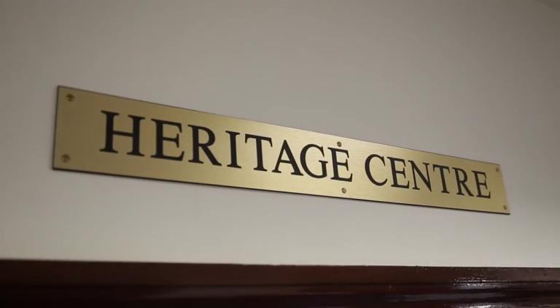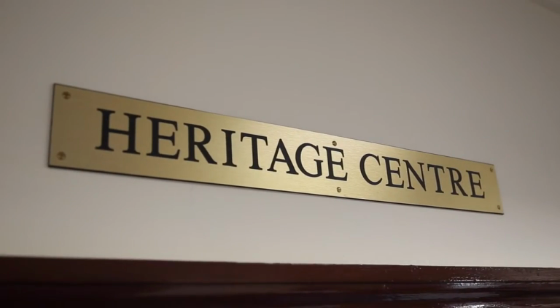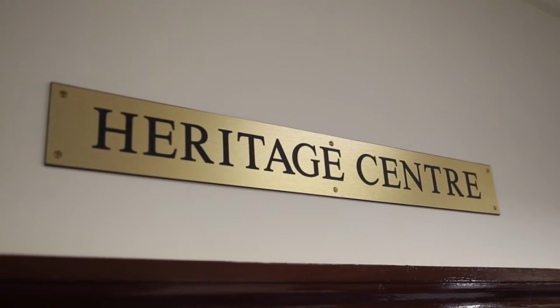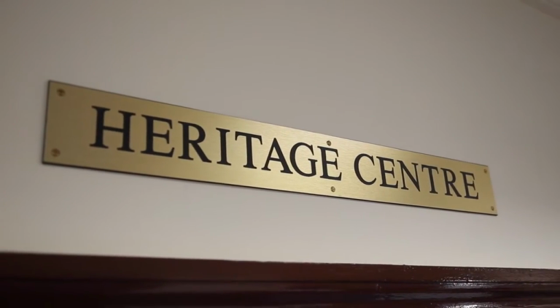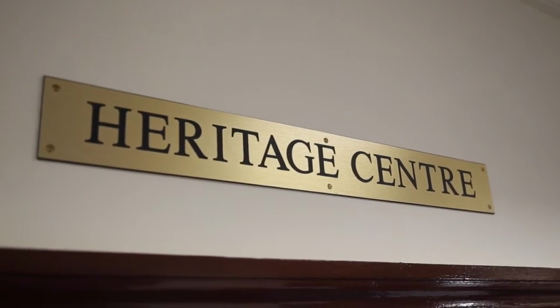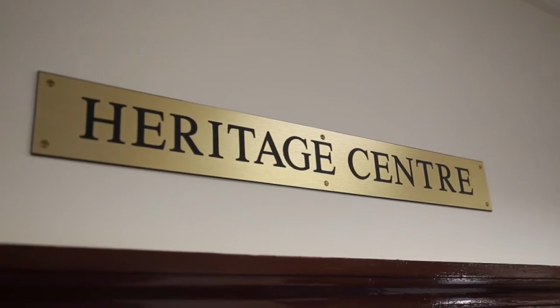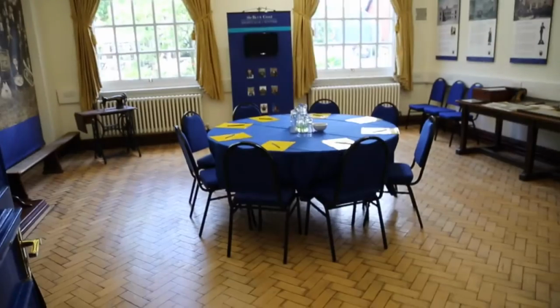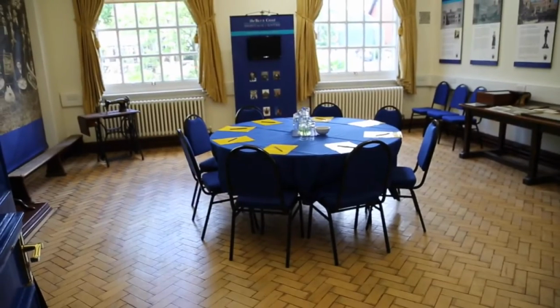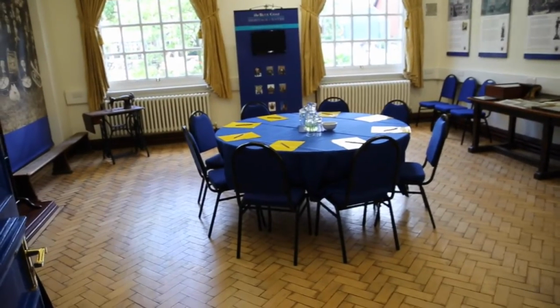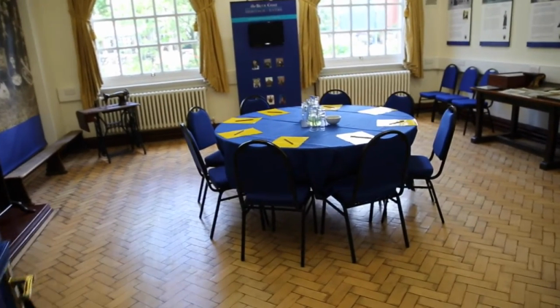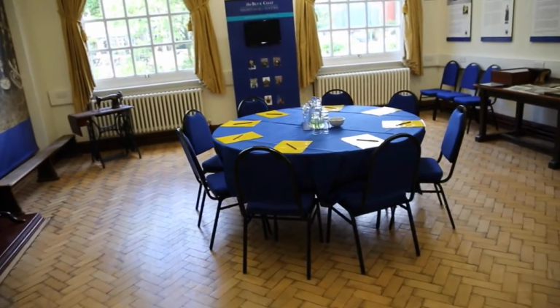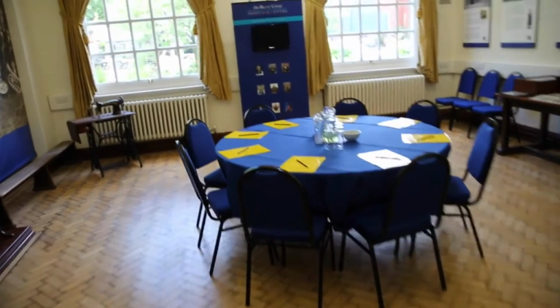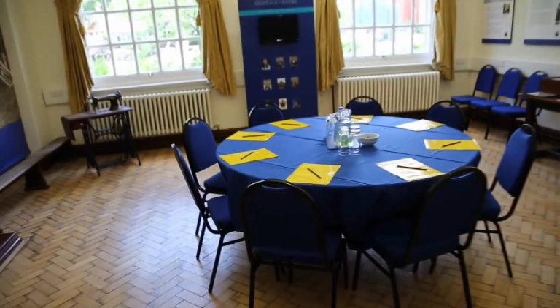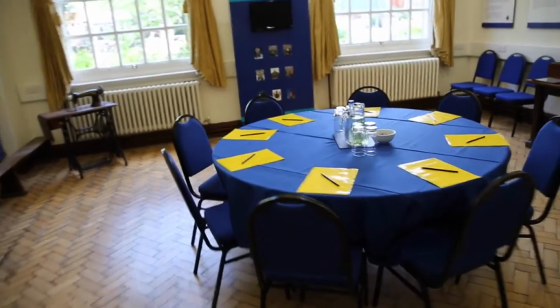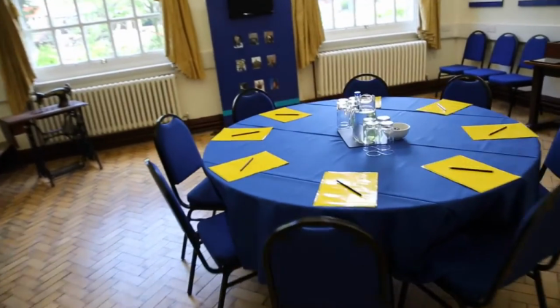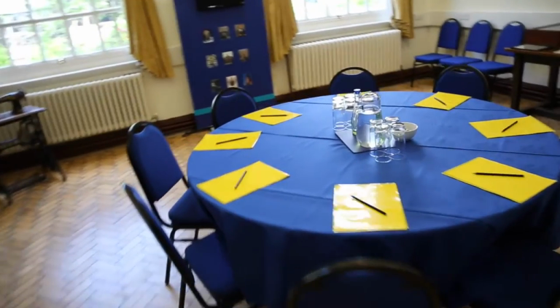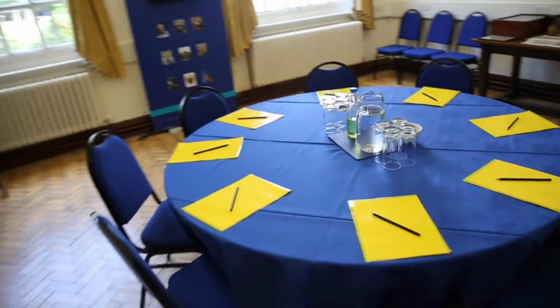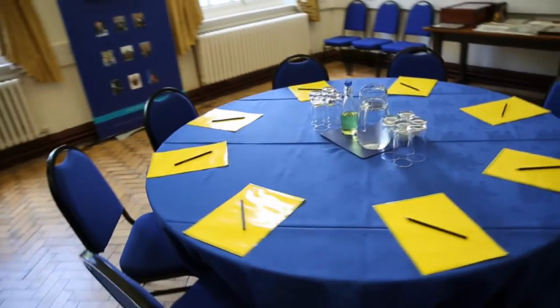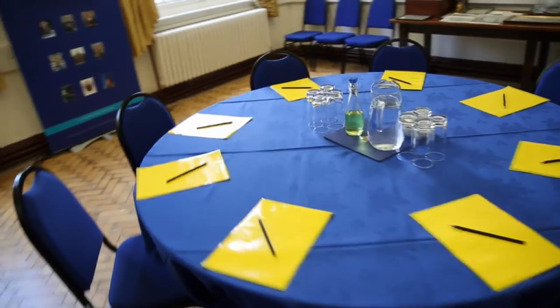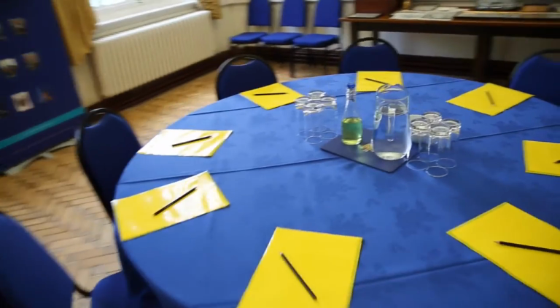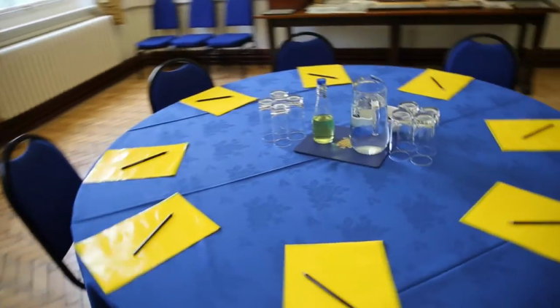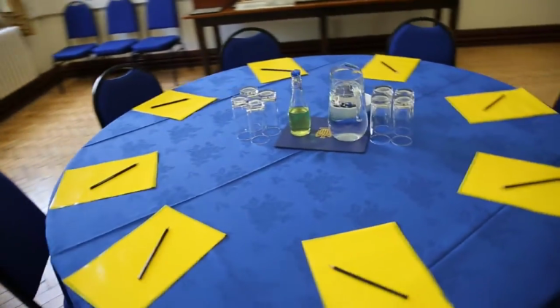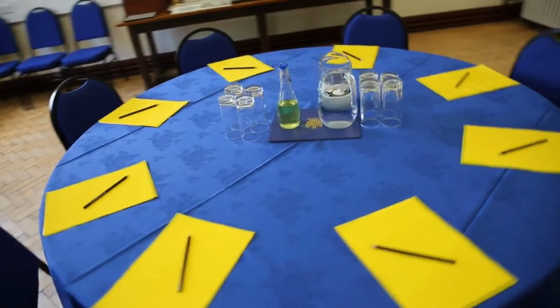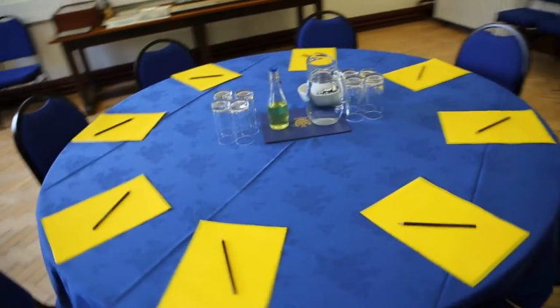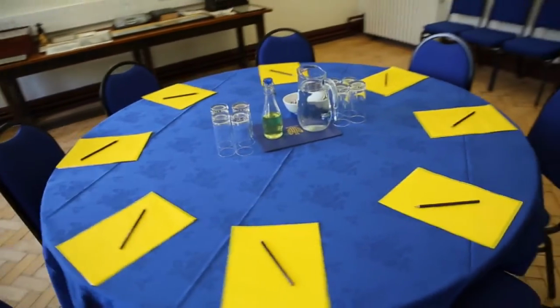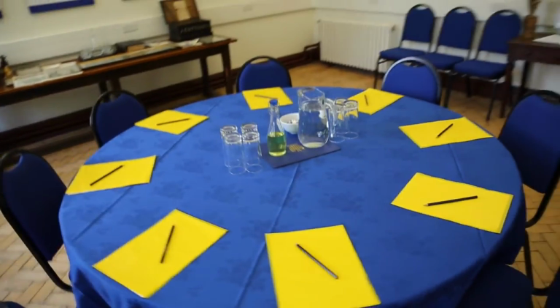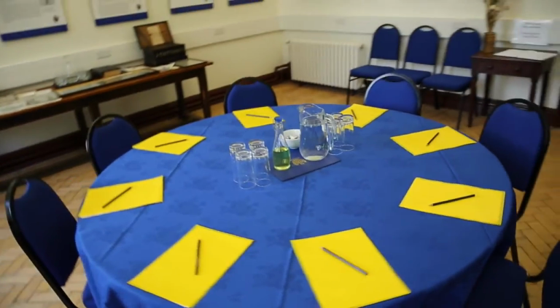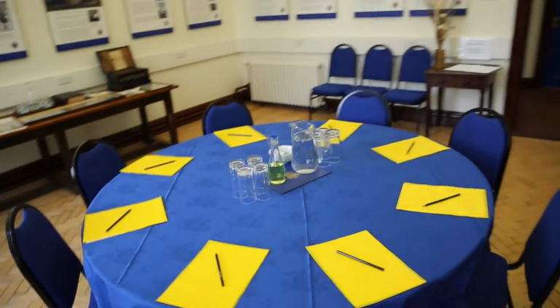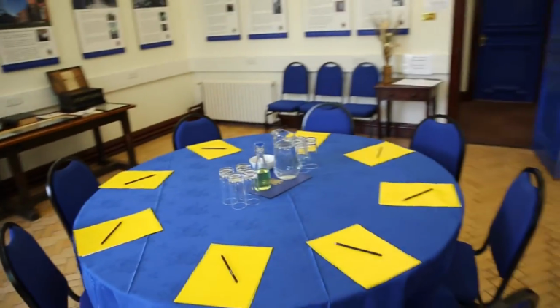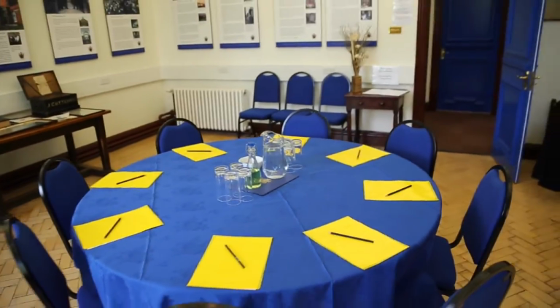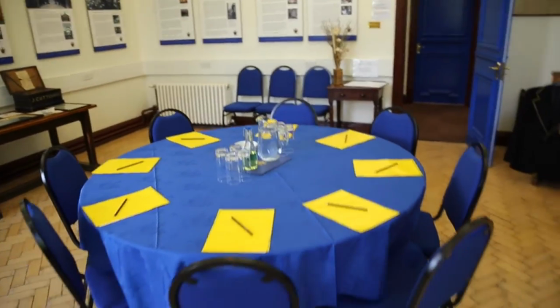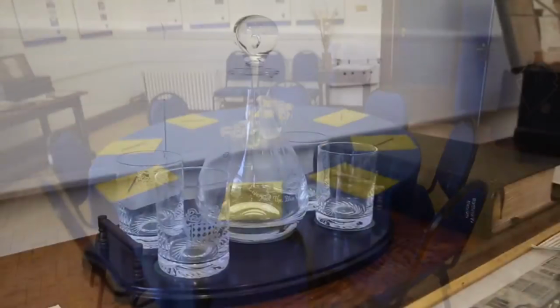Across the corridor is our traditional heritage centre, showcasing the history of the Blue Coat School. This room is popular with clients as a breakout room or small meeting room, and is perfect for holding interviews.